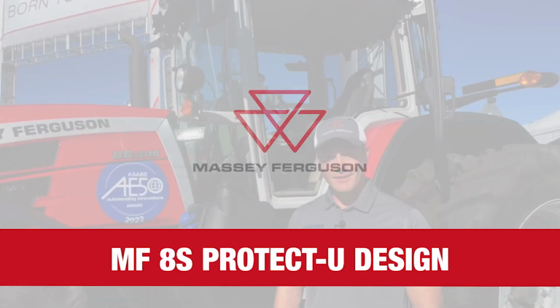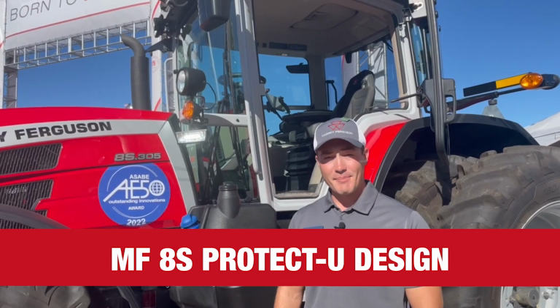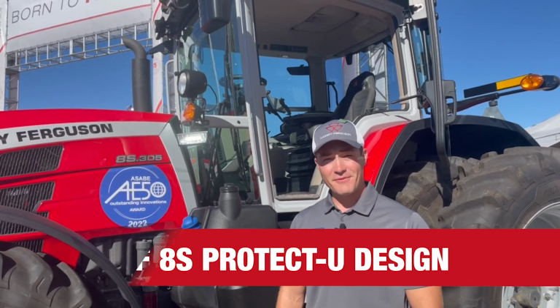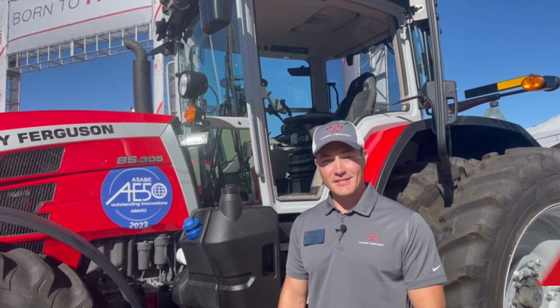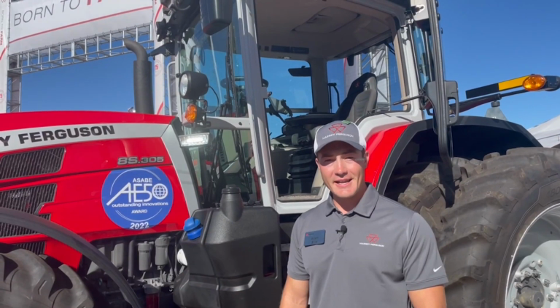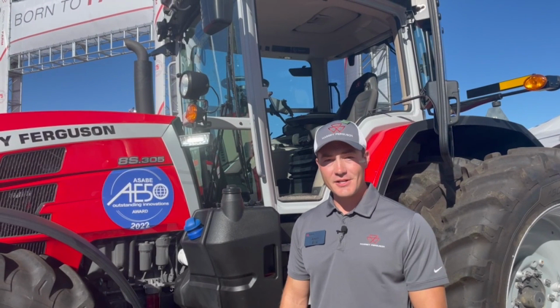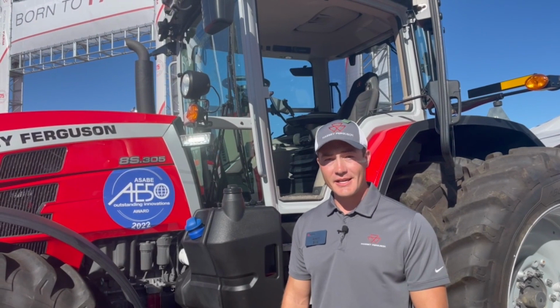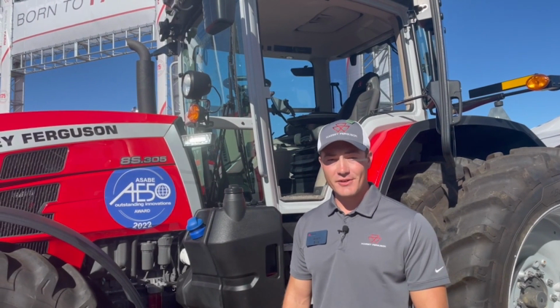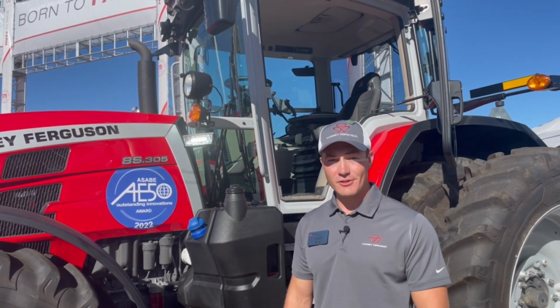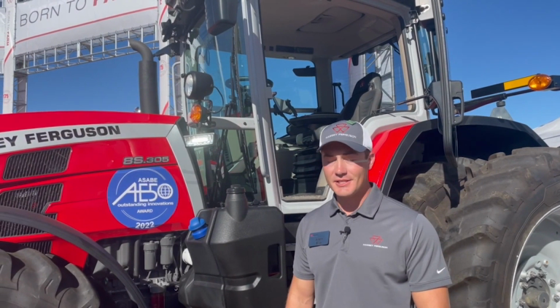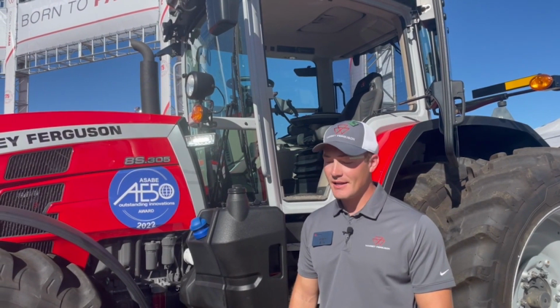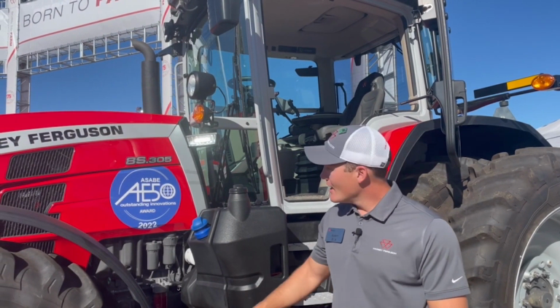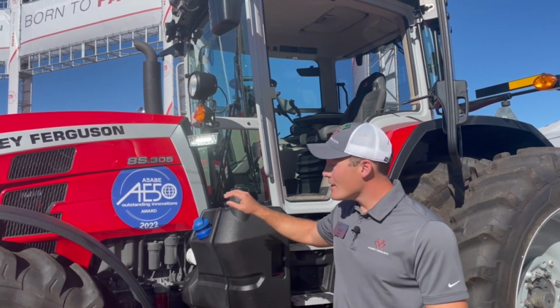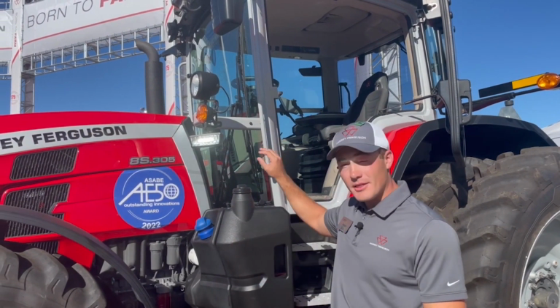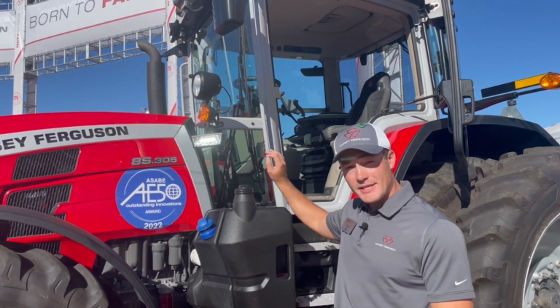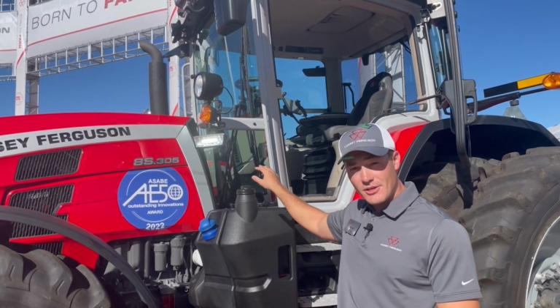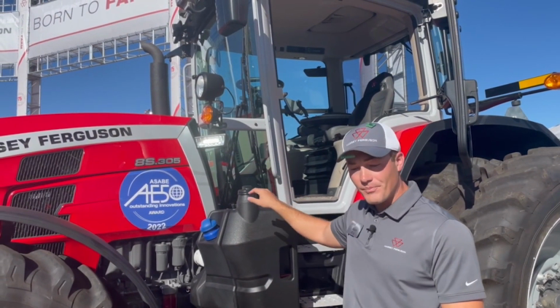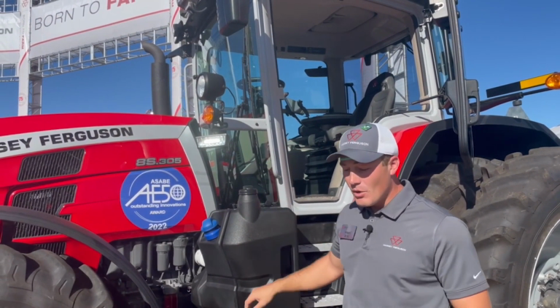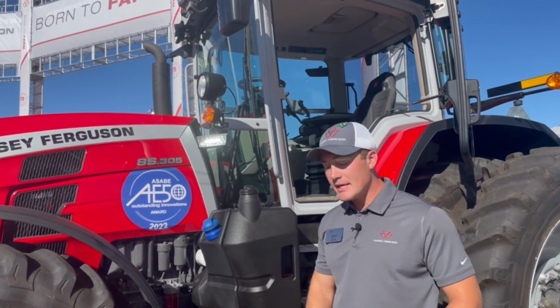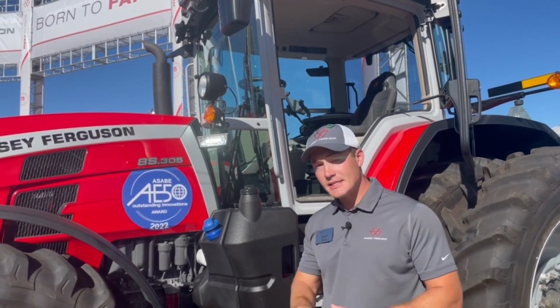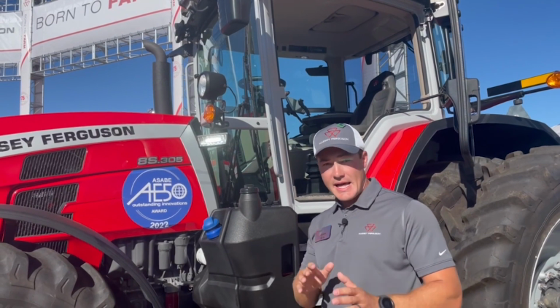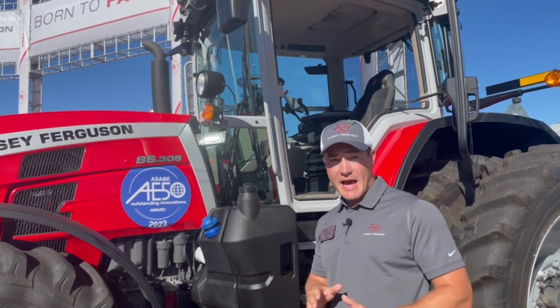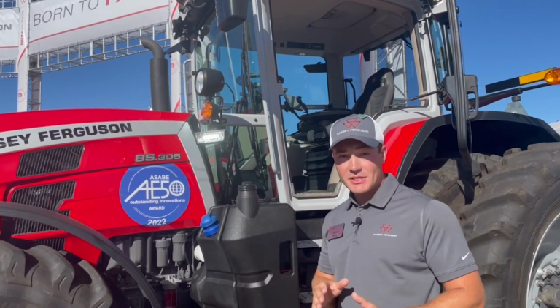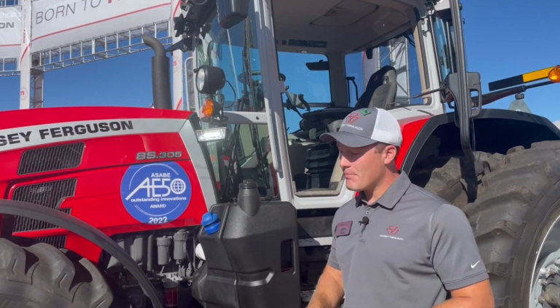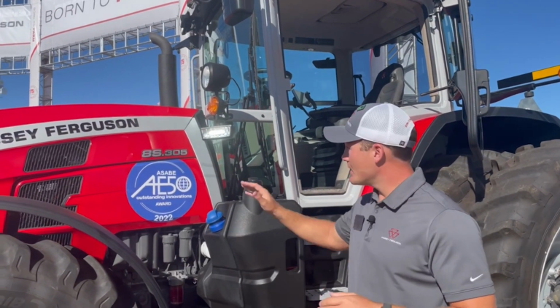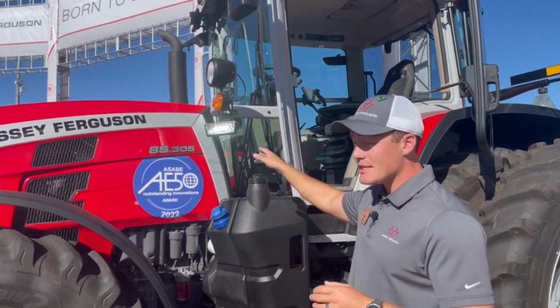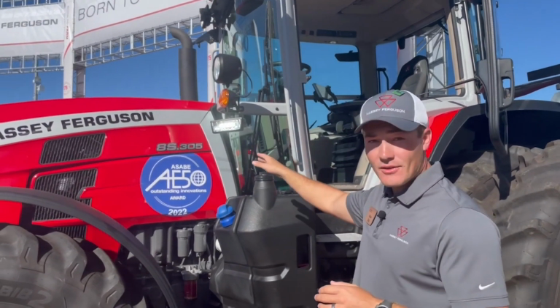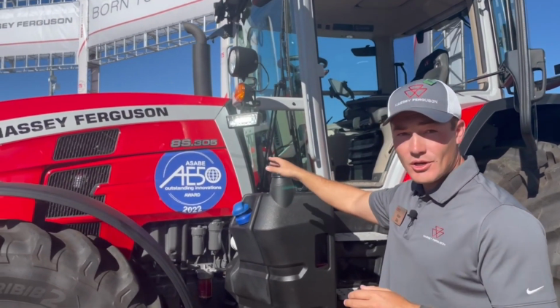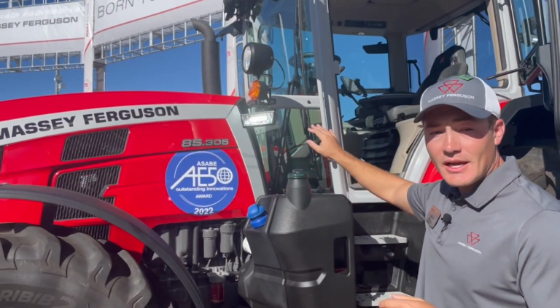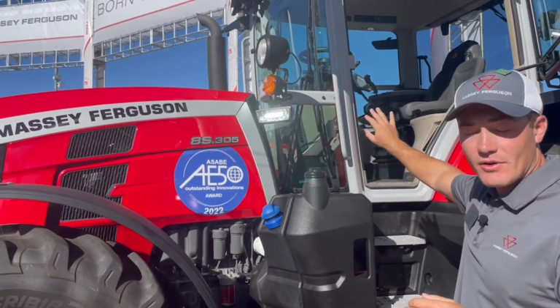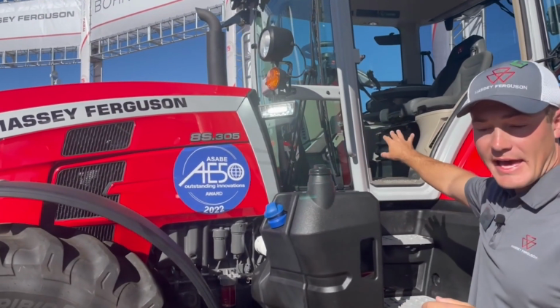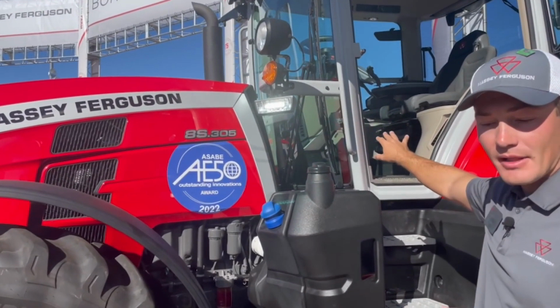The Massey Ferguson 8S features an industry-exclusive design, and we call it the Protect You. It is a nine and a half inch gap between the back side of the hood and the front of the cab glass.